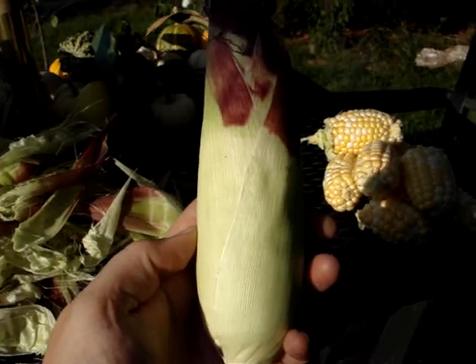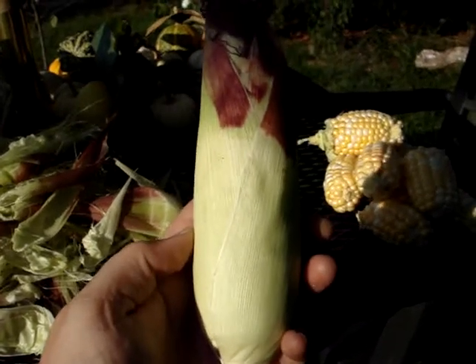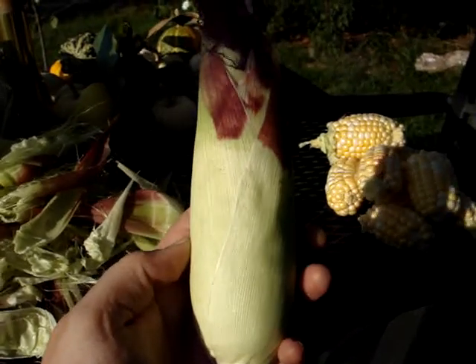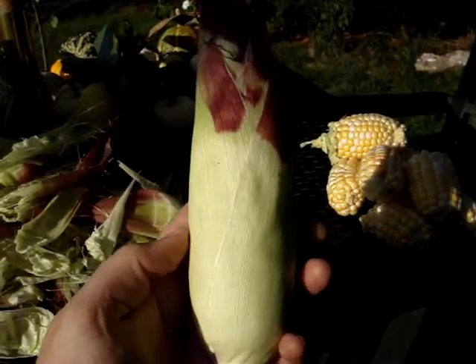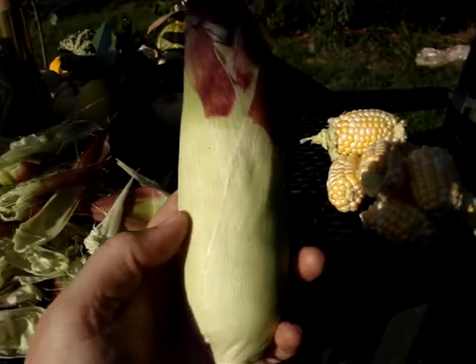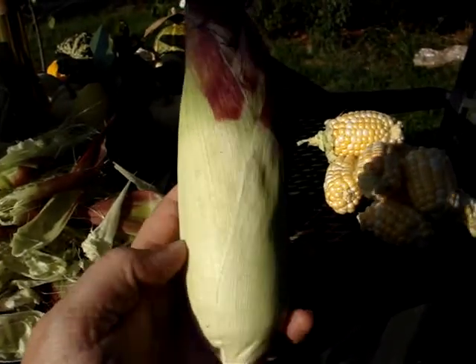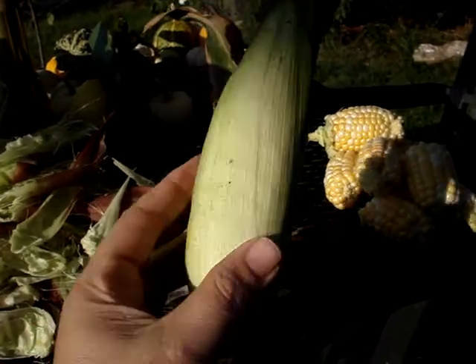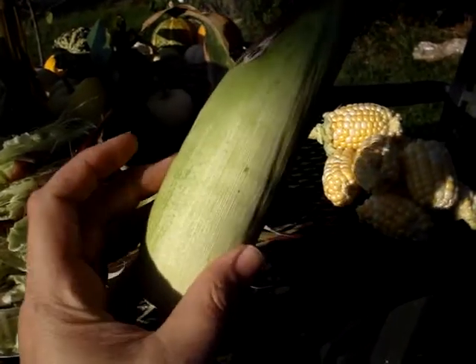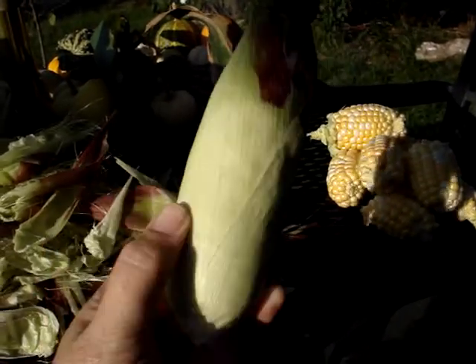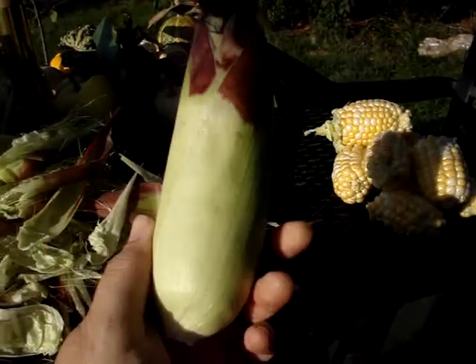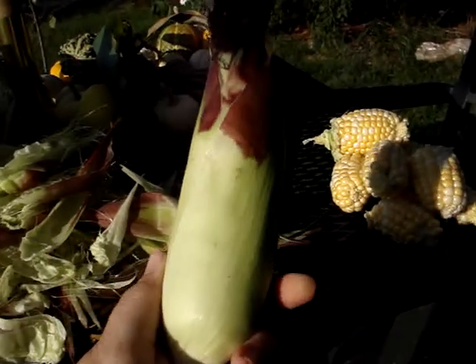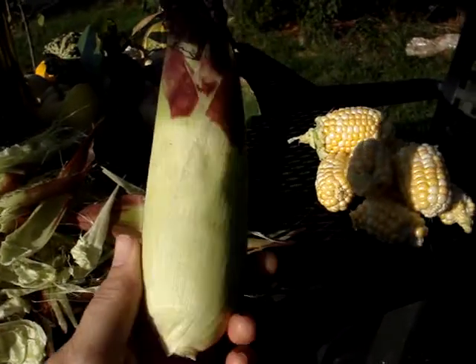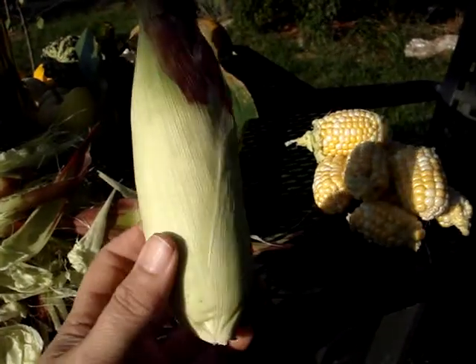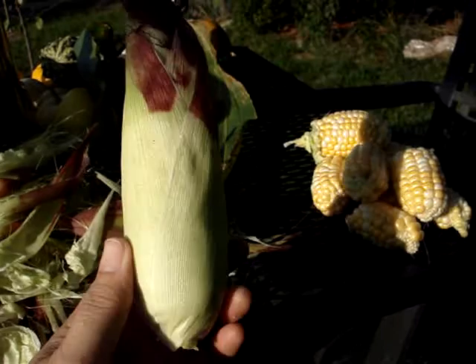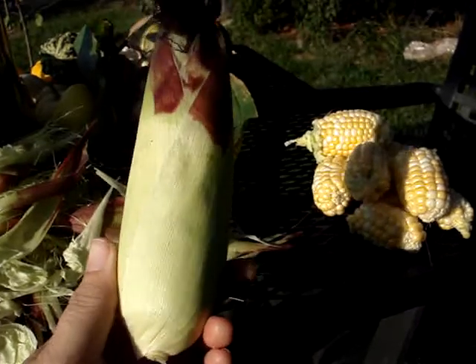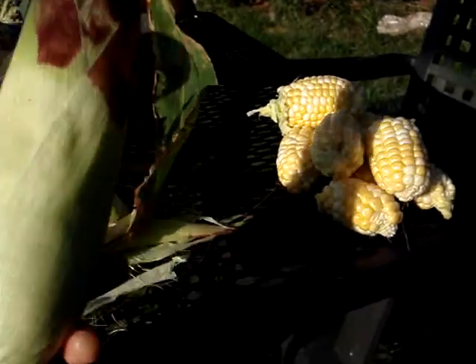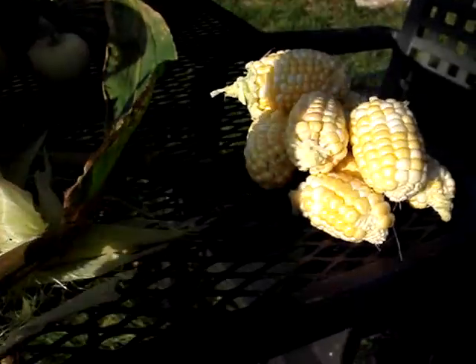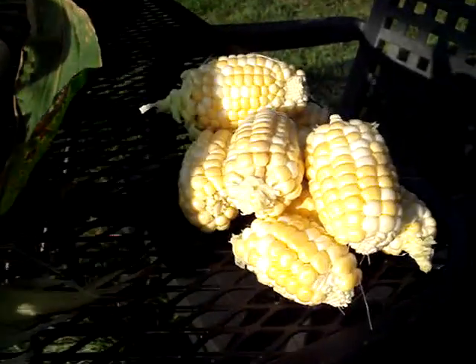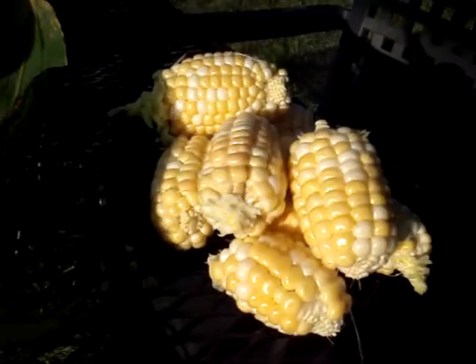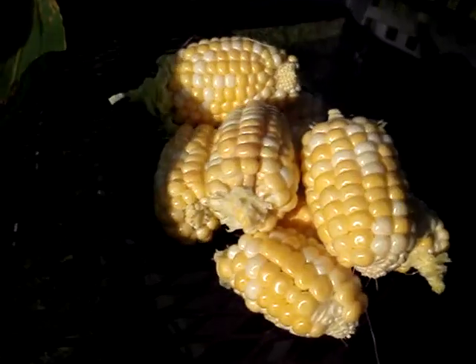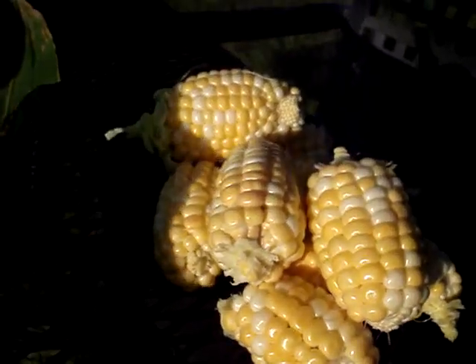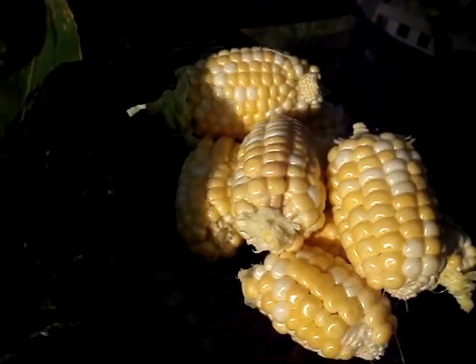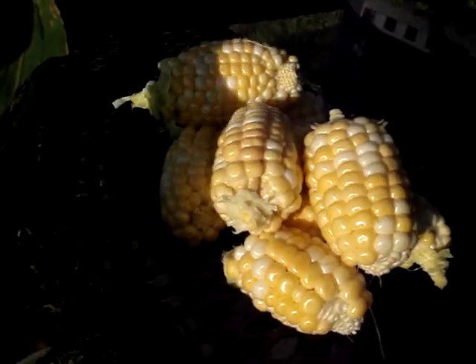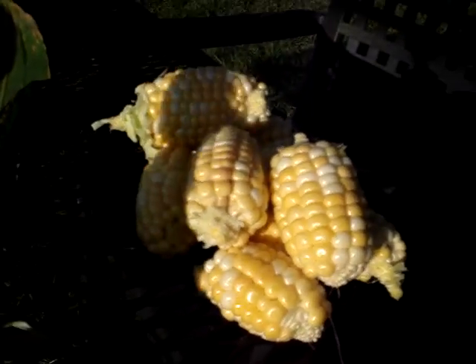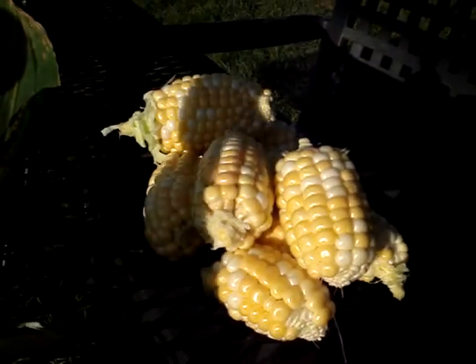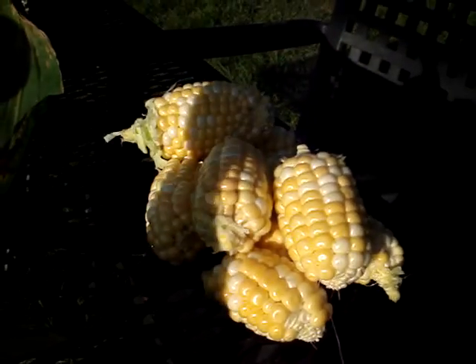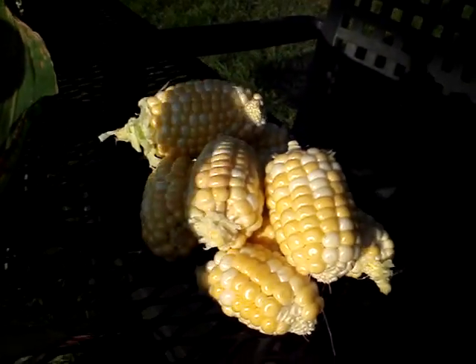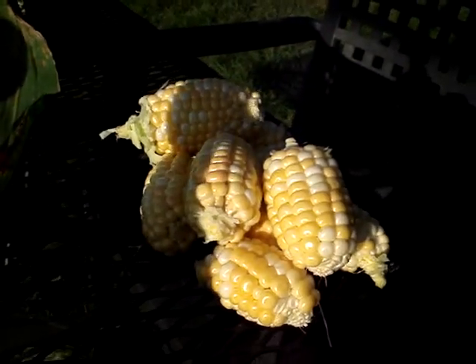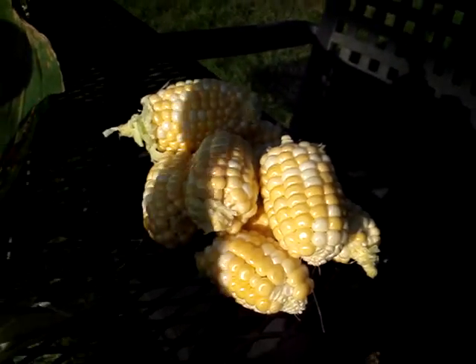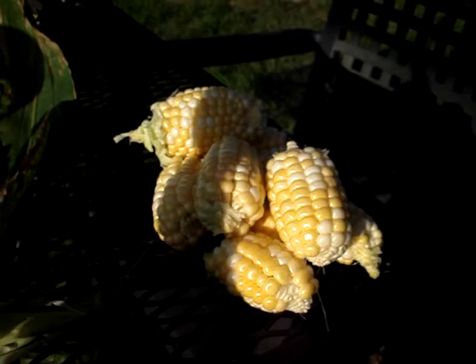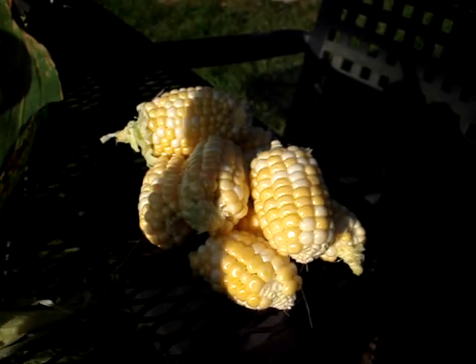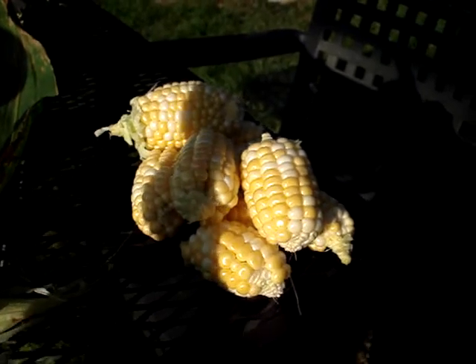Here's my prize ear of corn. It's my biggest one. You can see my little pile of little corn.